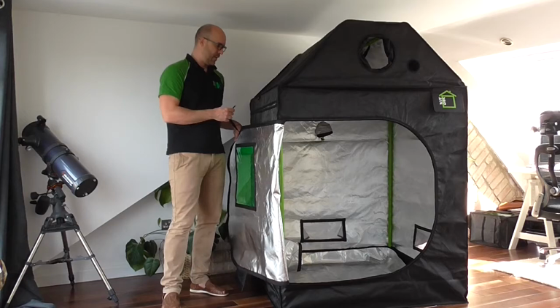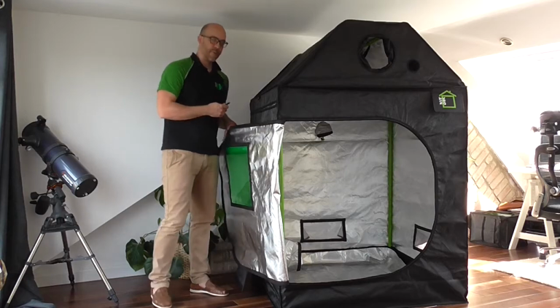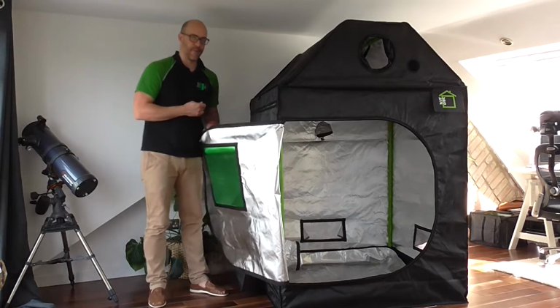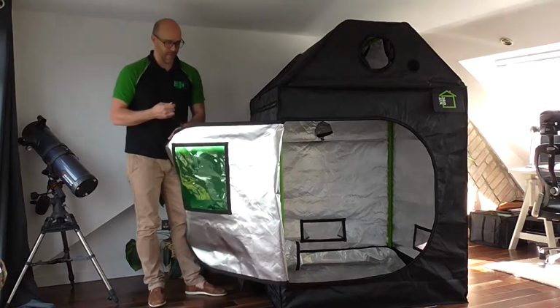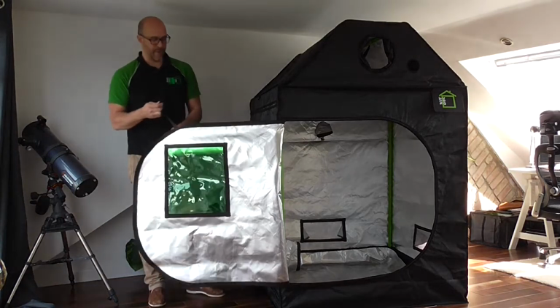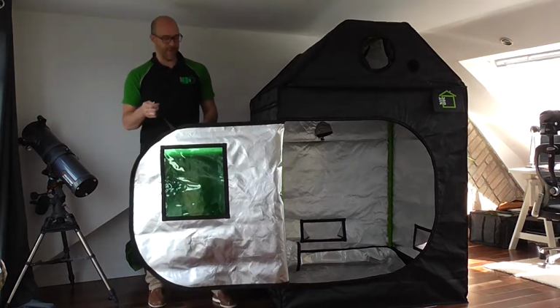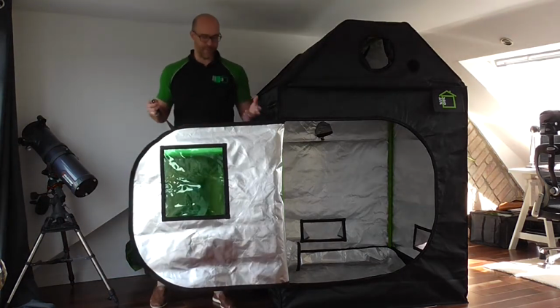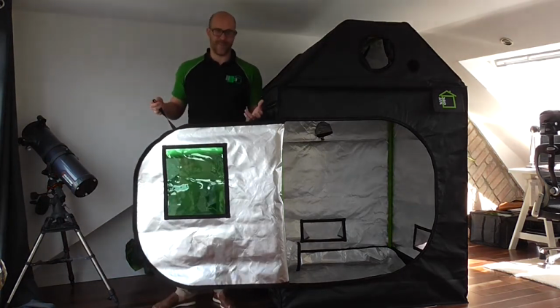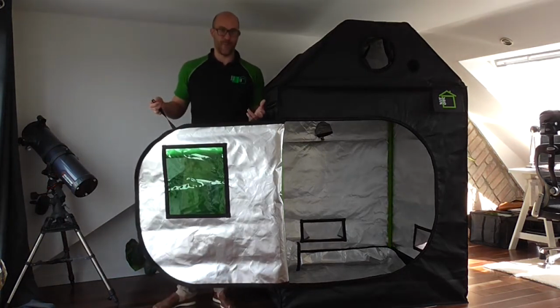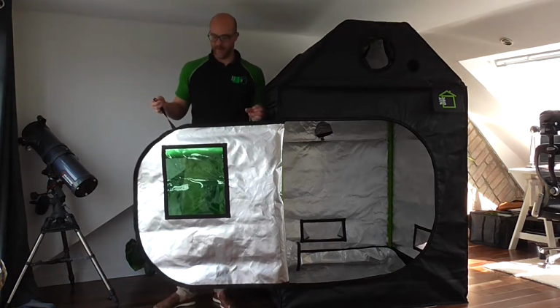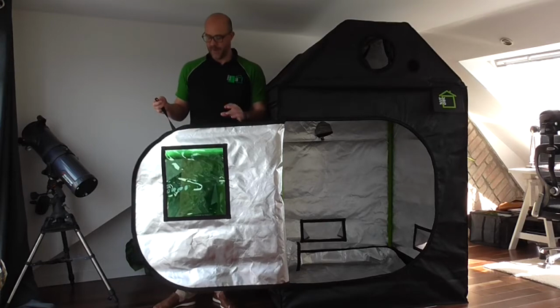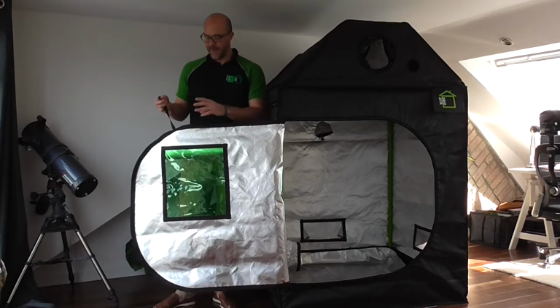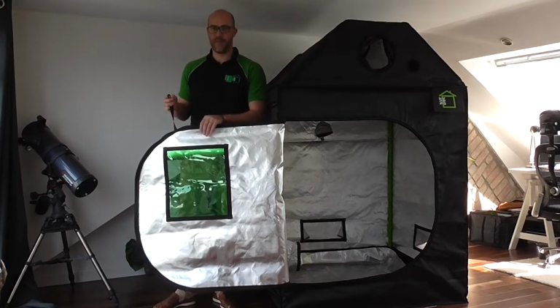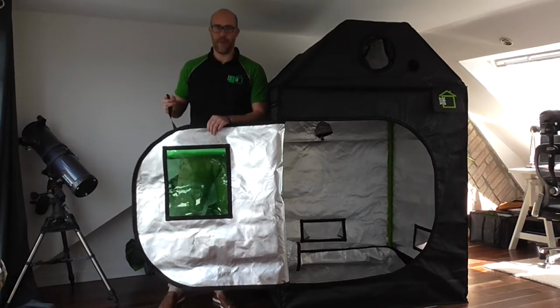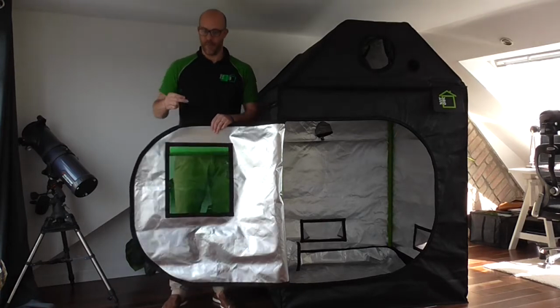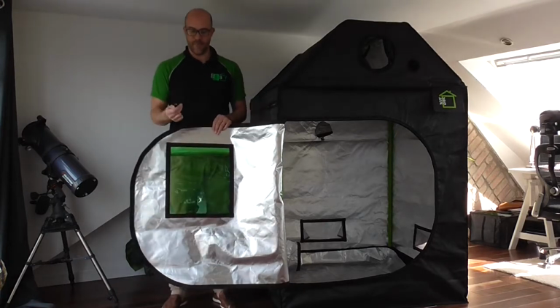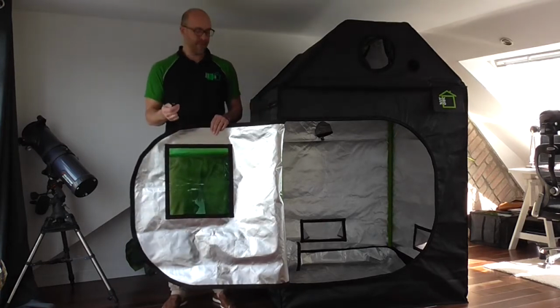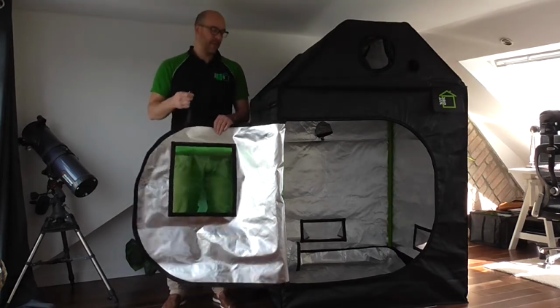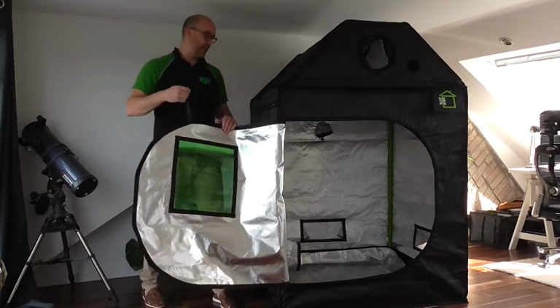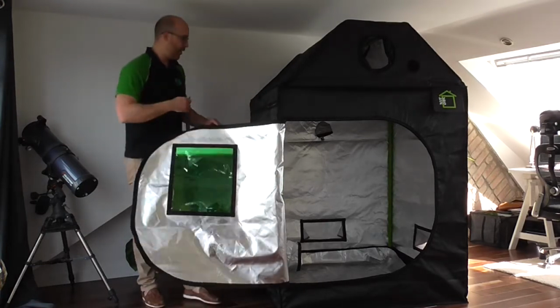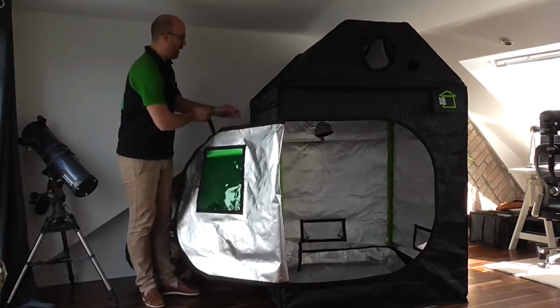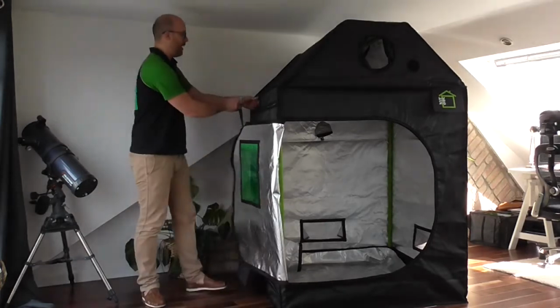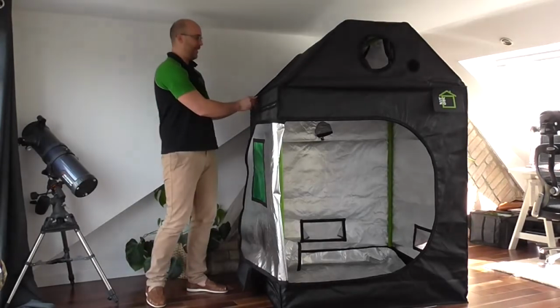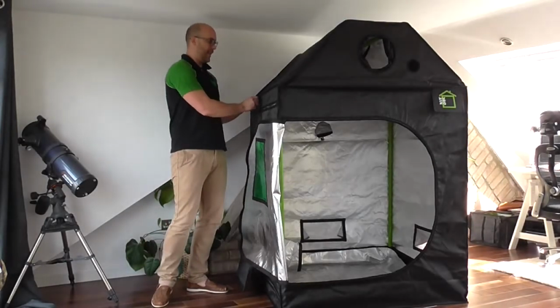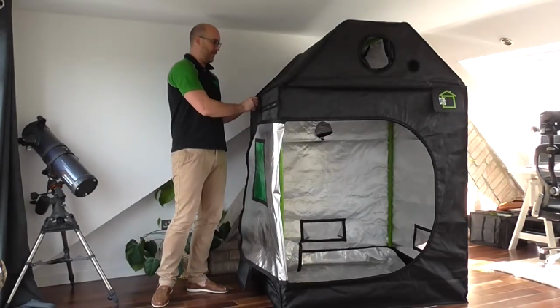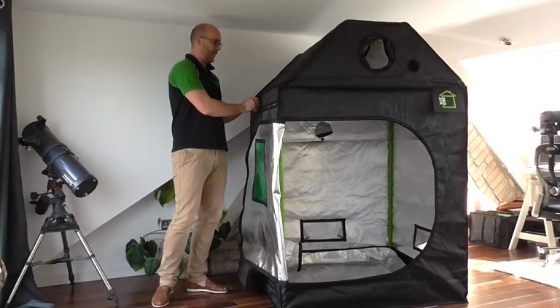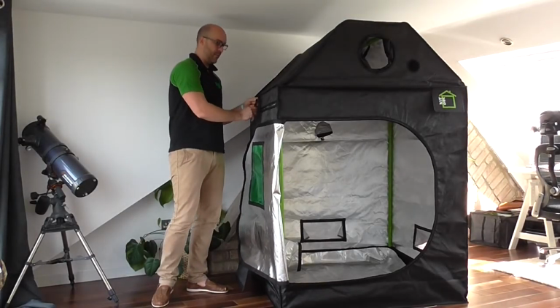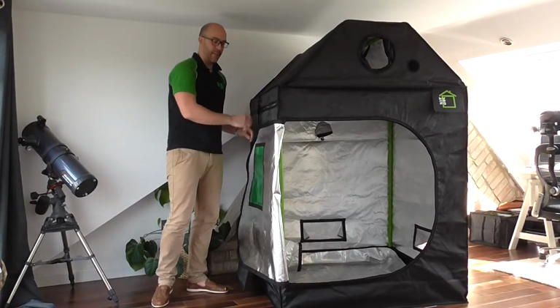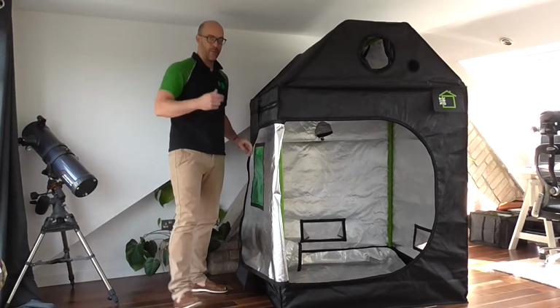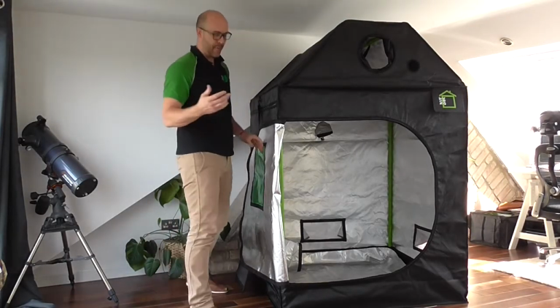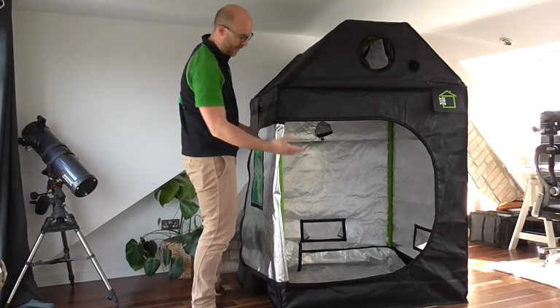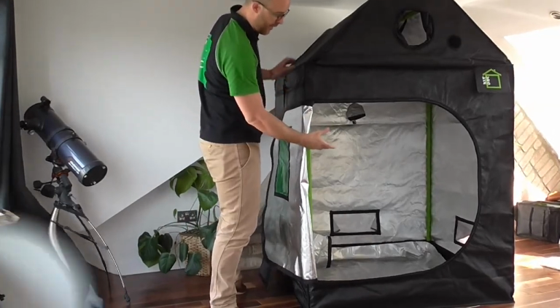The RoofCubes and GreenCubes have a lot of access door panels. The main access door panels all have hooks, meaning that you can open them up and easily tie your doors out of the way while you work inside your tent.